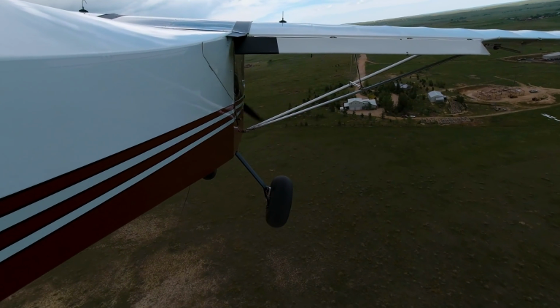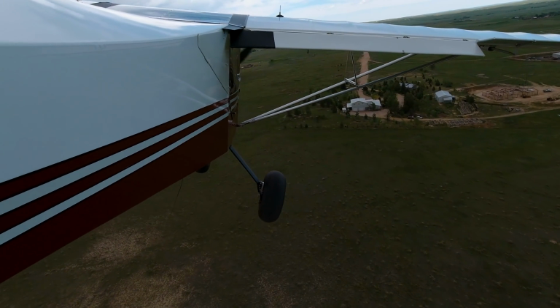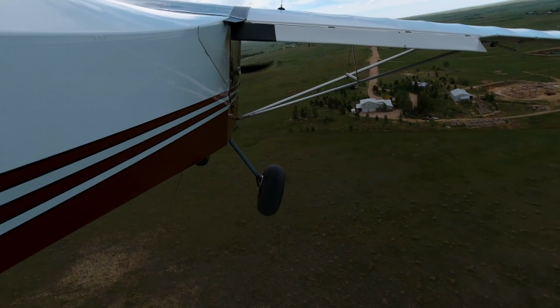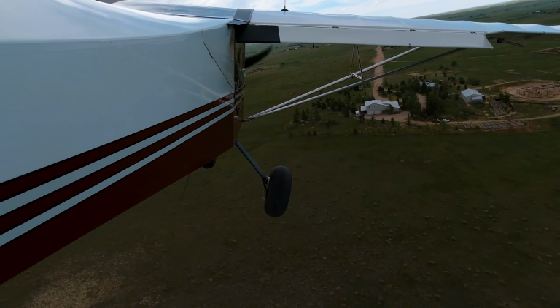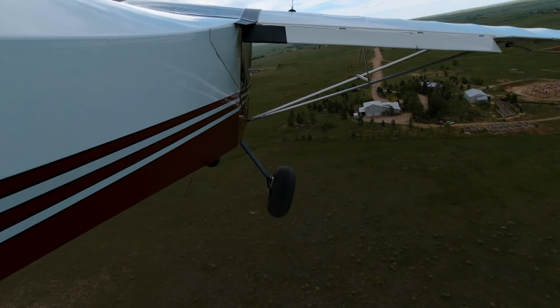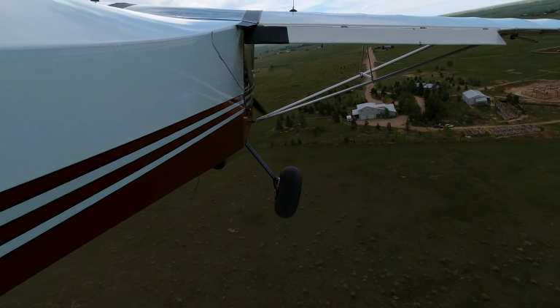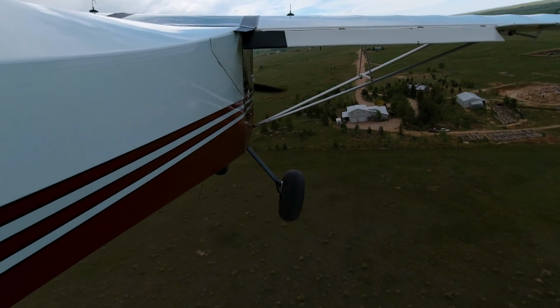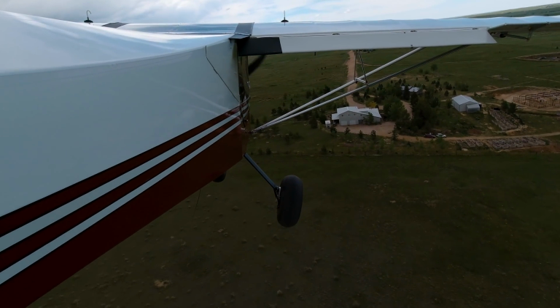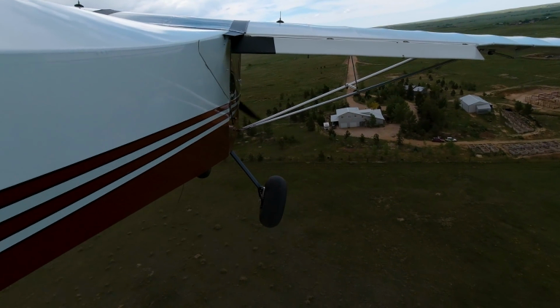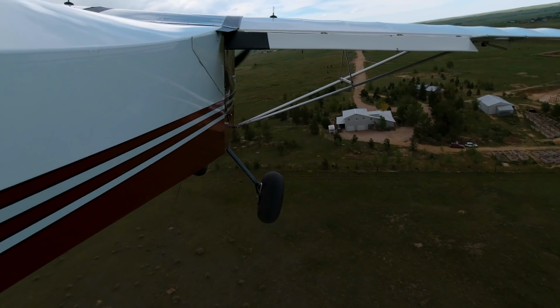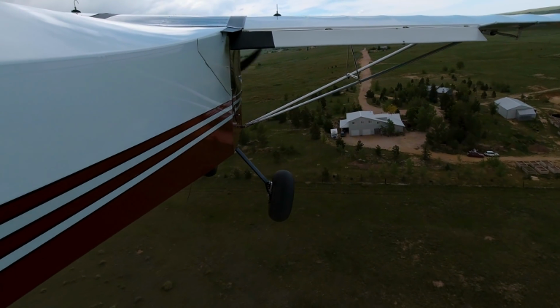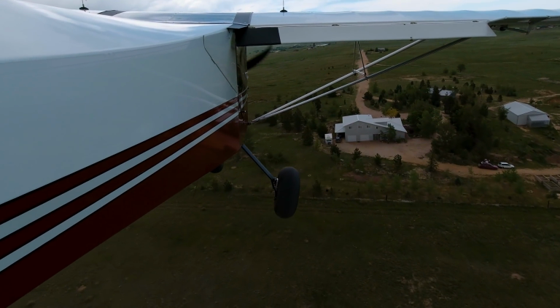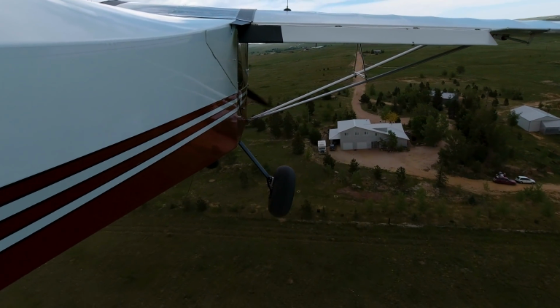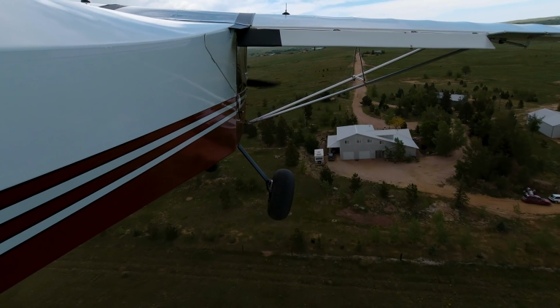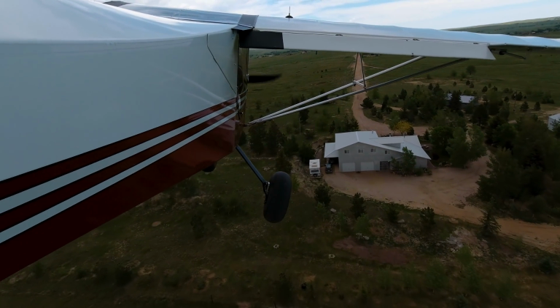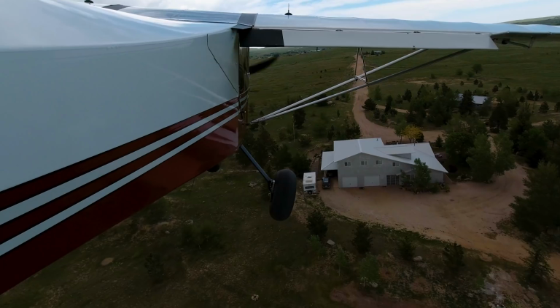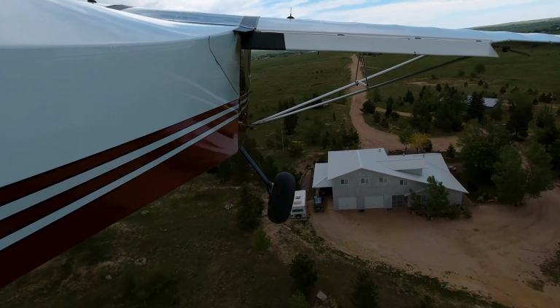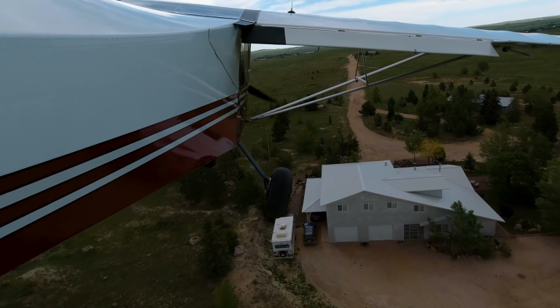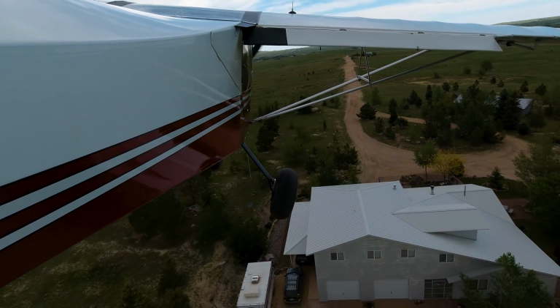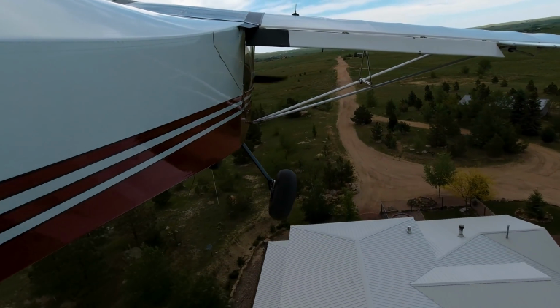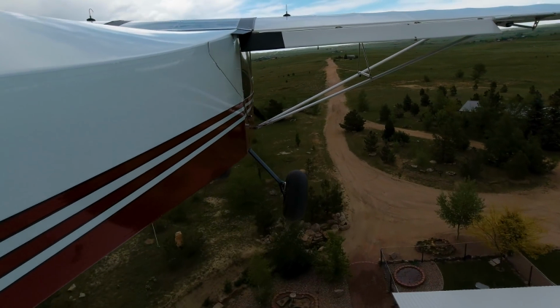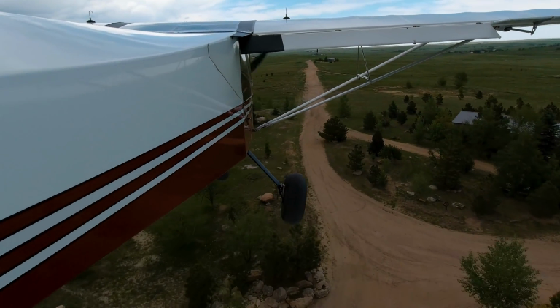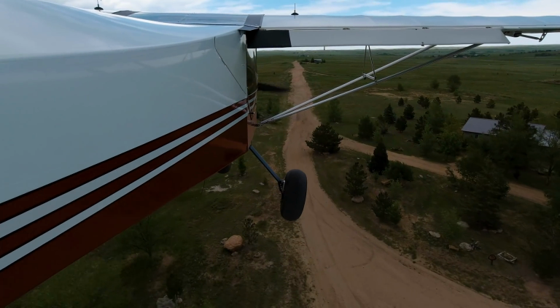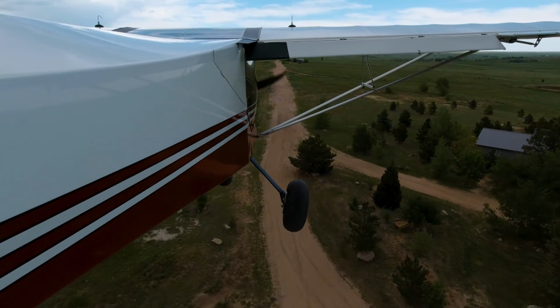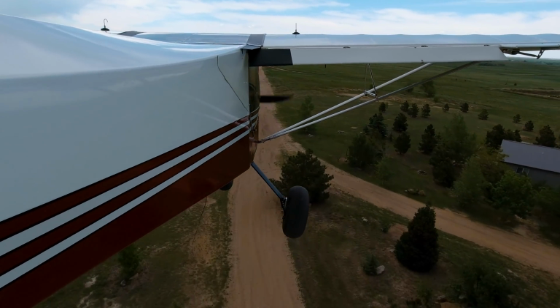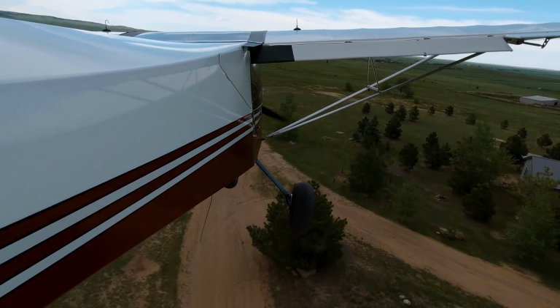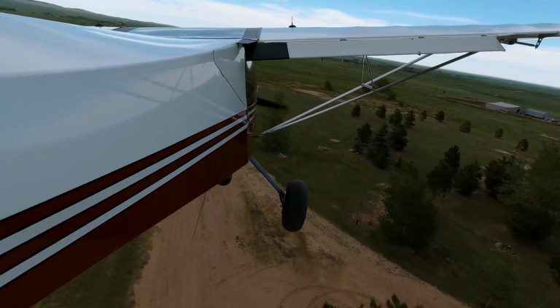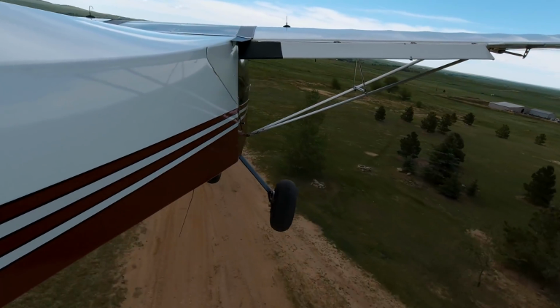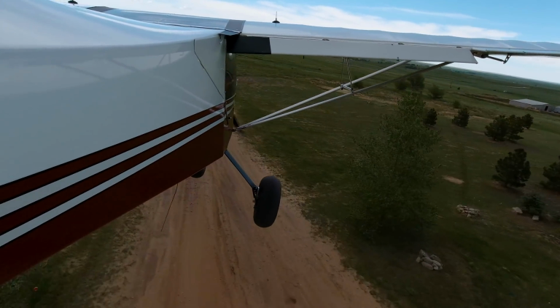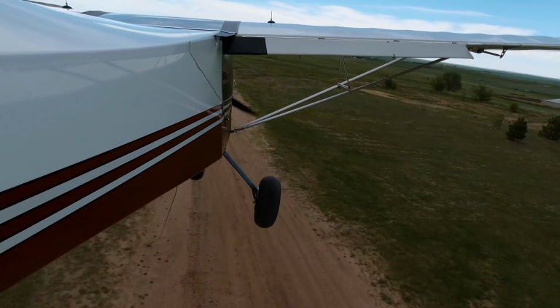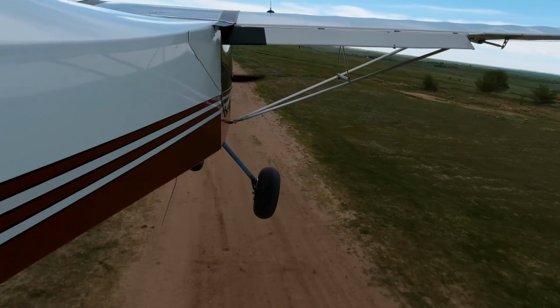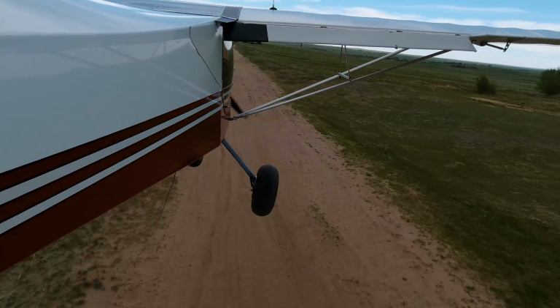I sat down to start editing this video and realized that my camera behind me that records audio didn't pick up any audio for some reason — kind of a bummer because I was doing a lot of talking during the testing, but I'll do my best to do some voiceover.